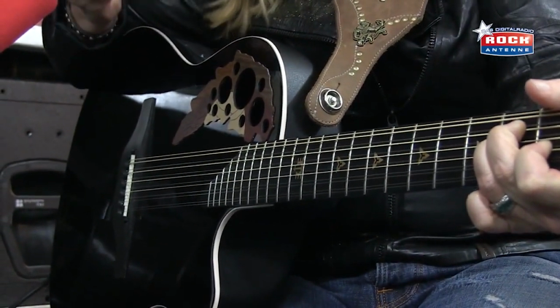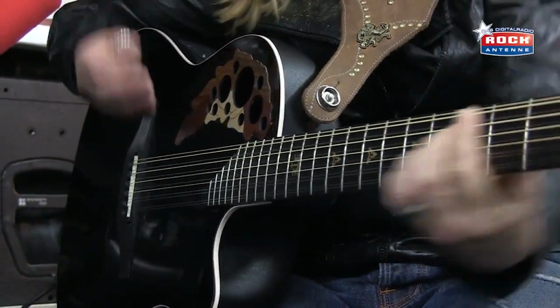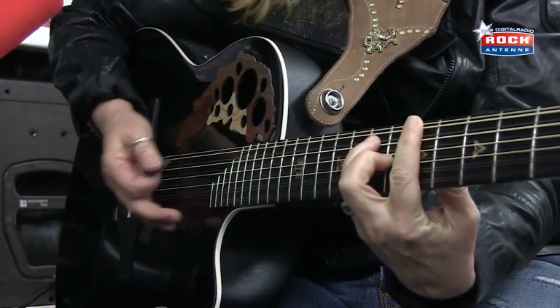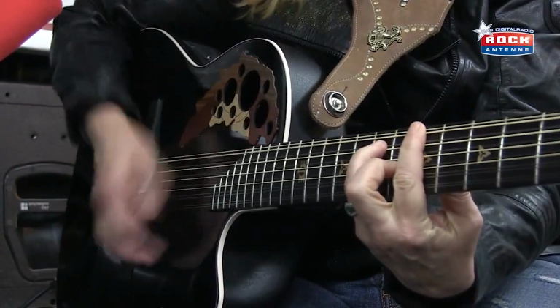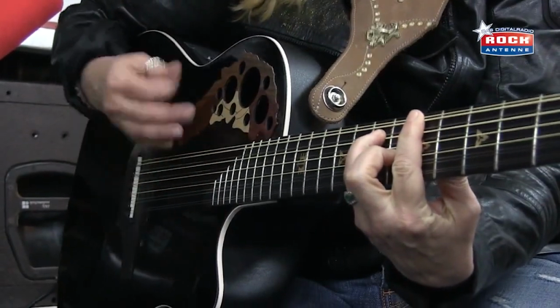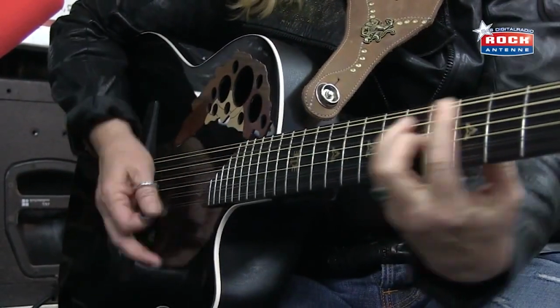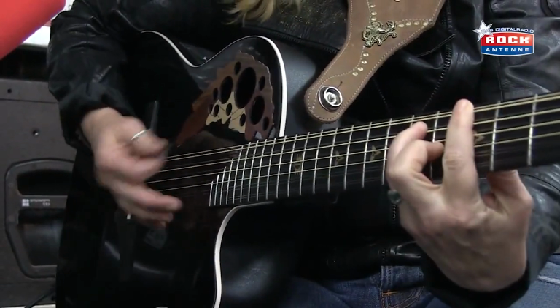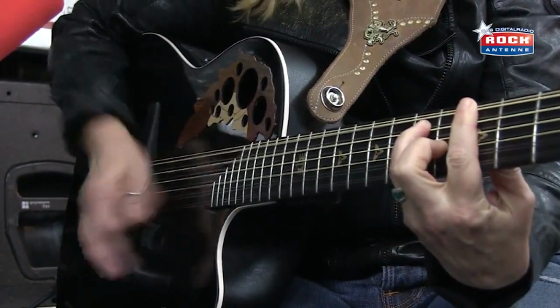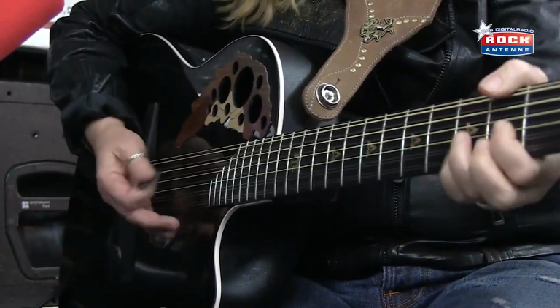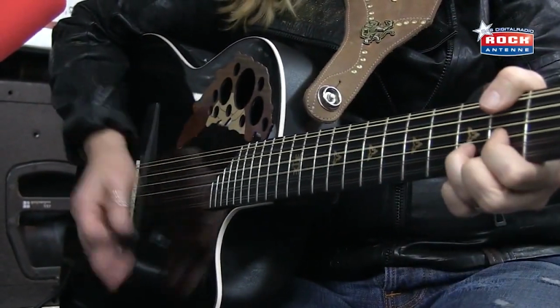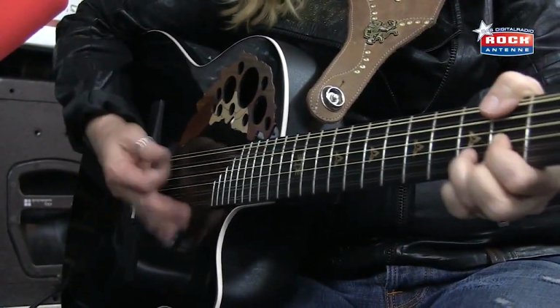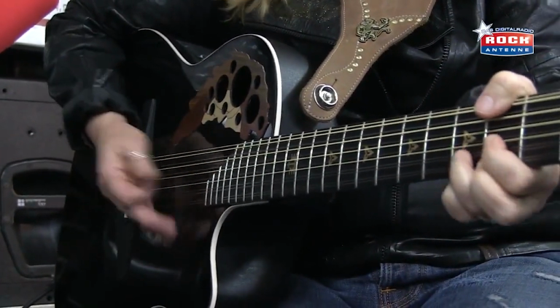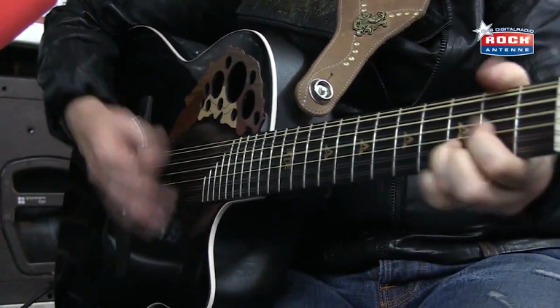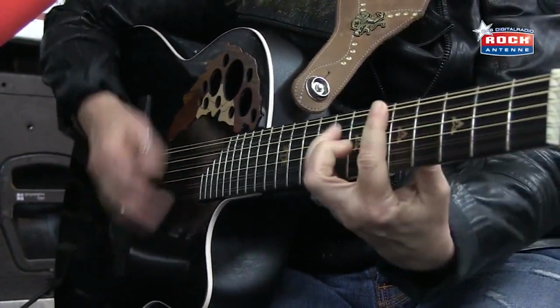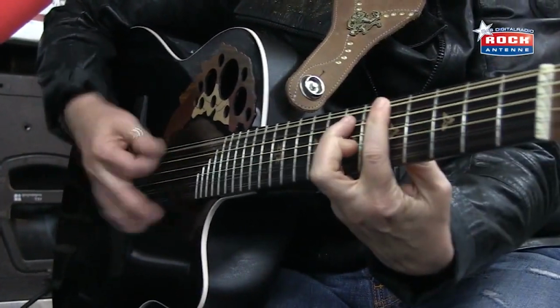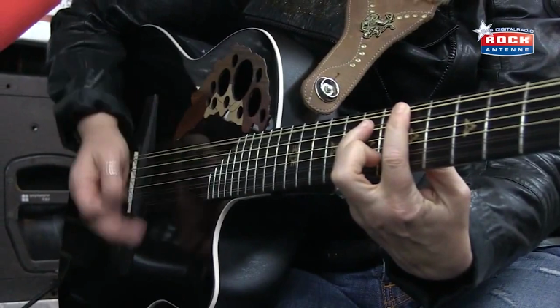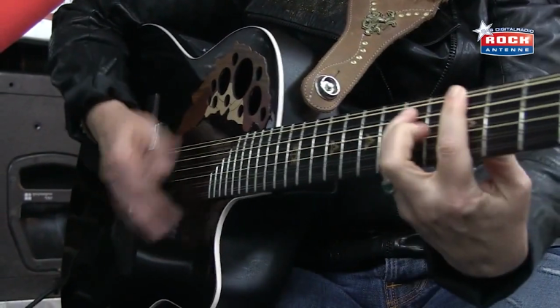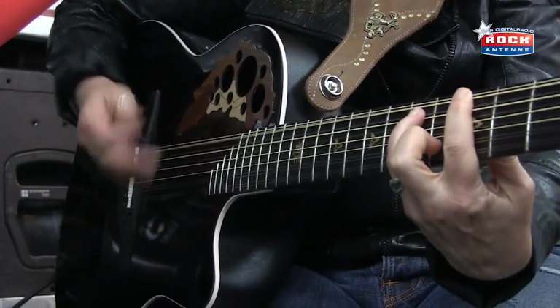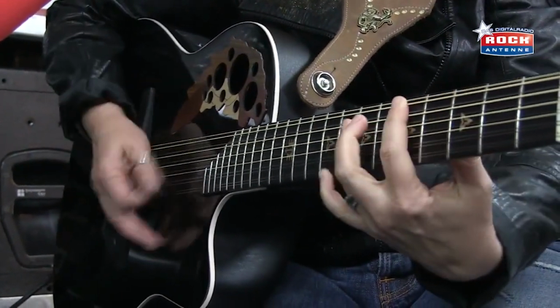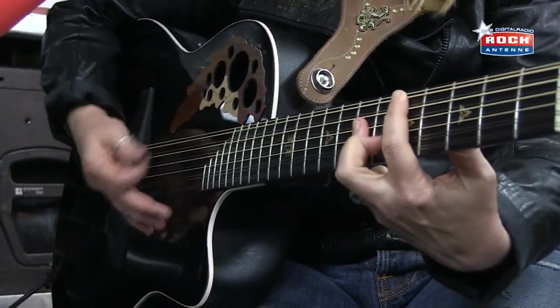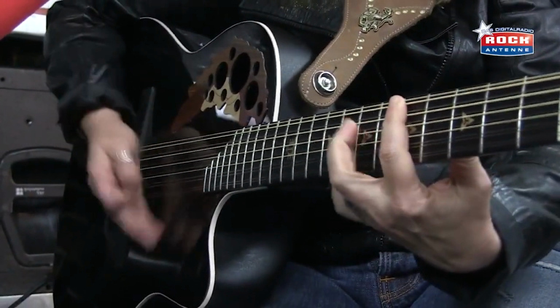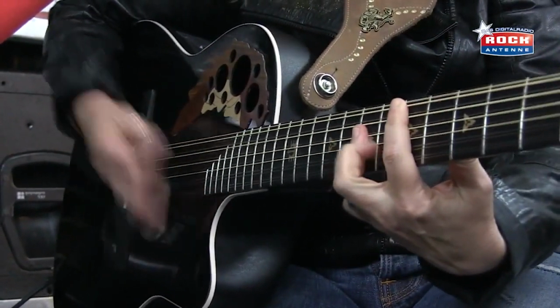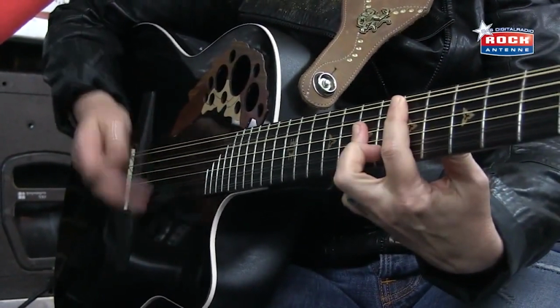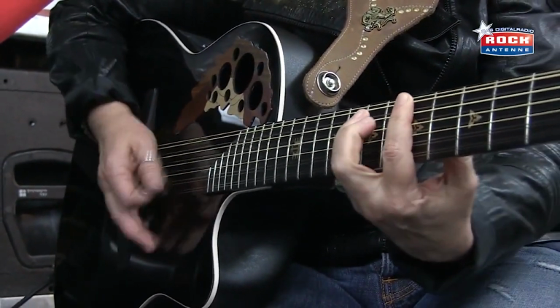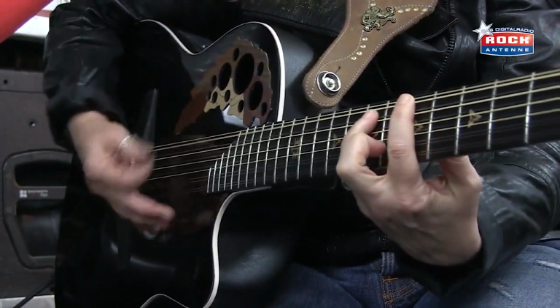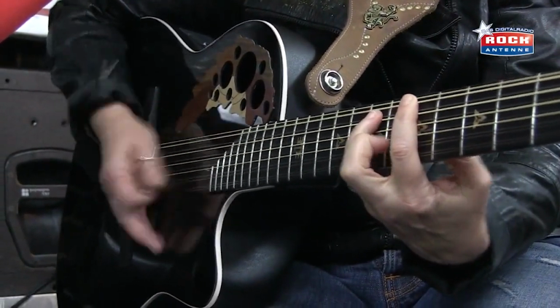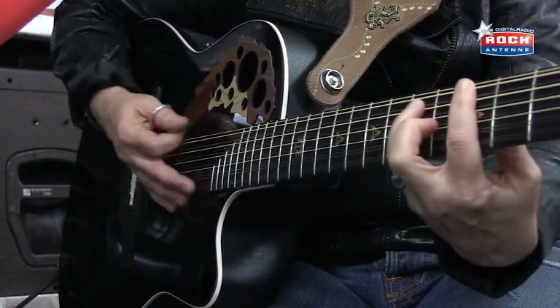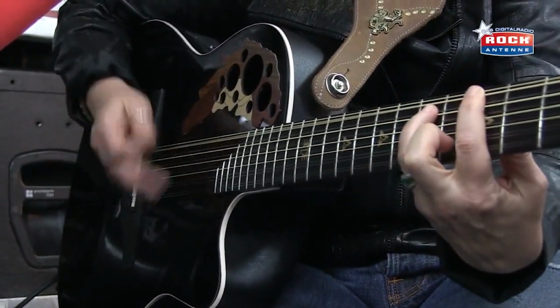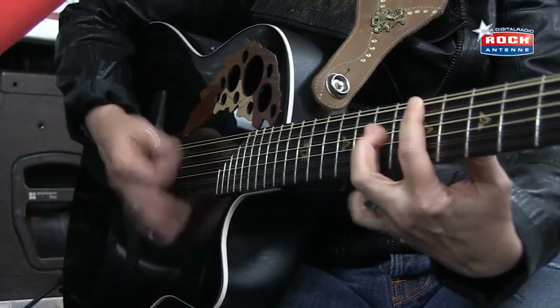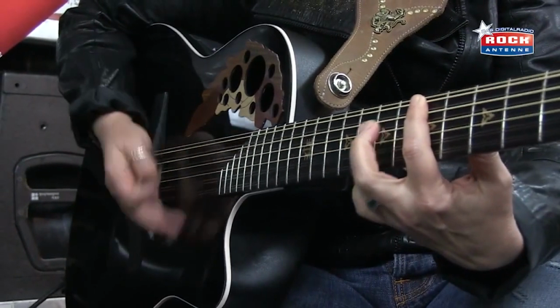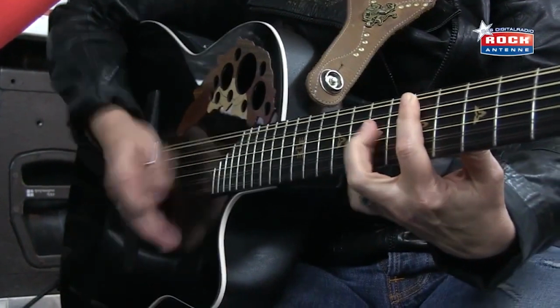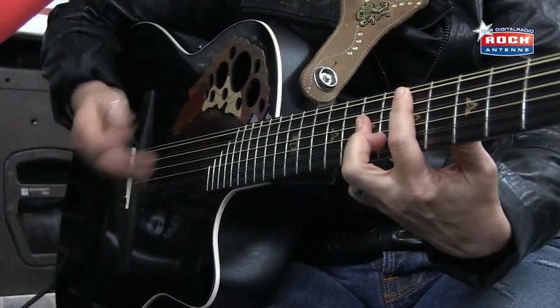And the chorus is just A, G, G, and D. A, G, and D. And then the E.